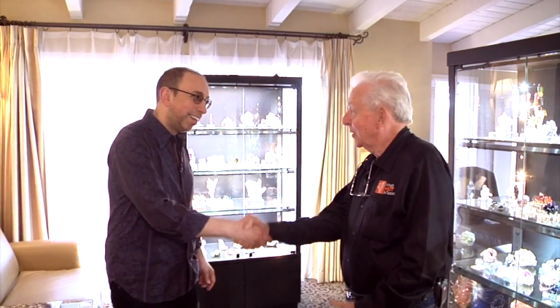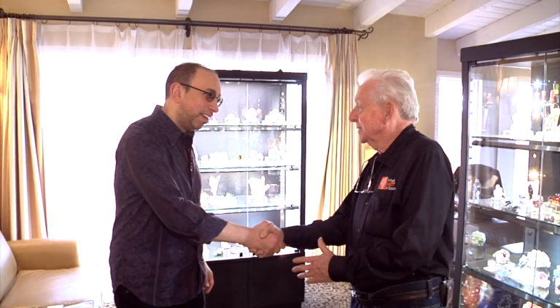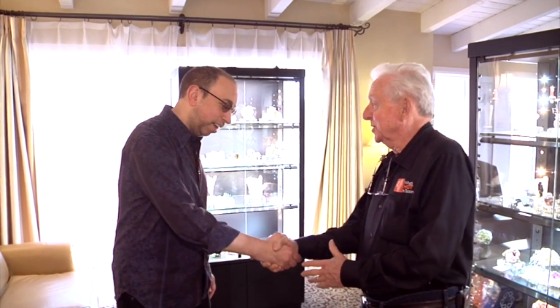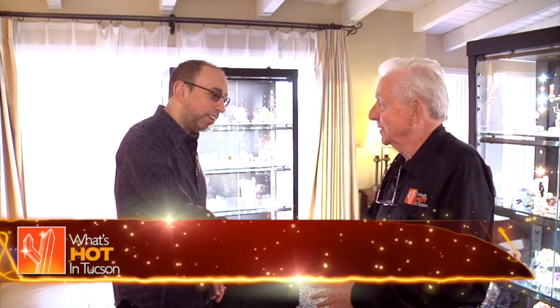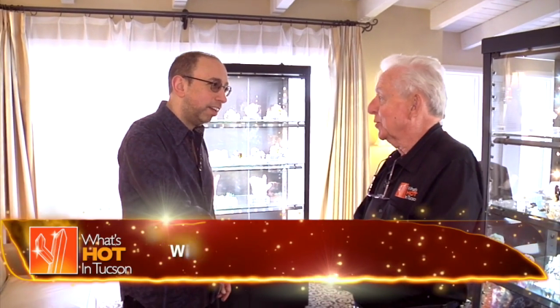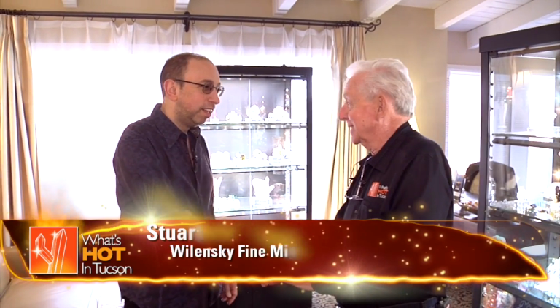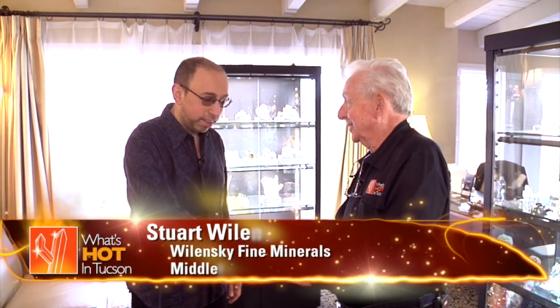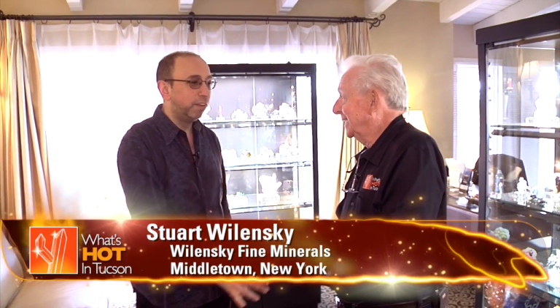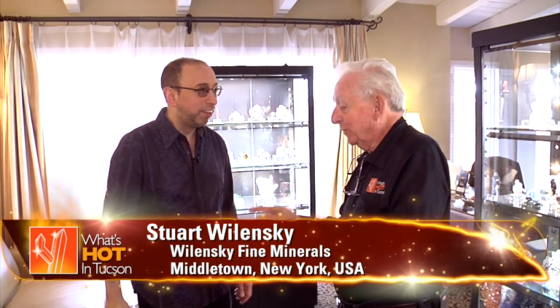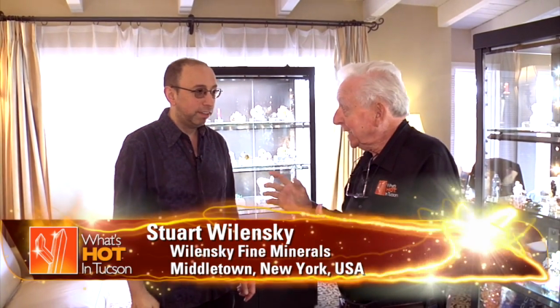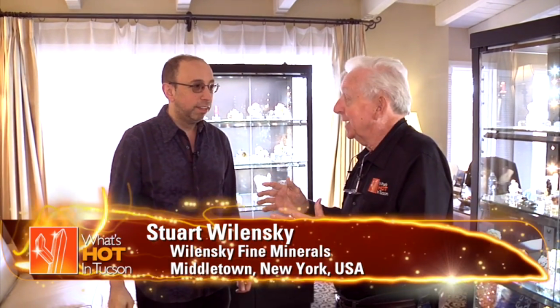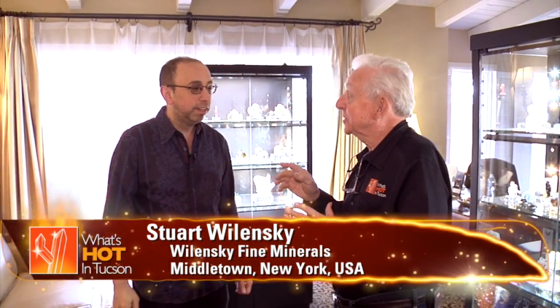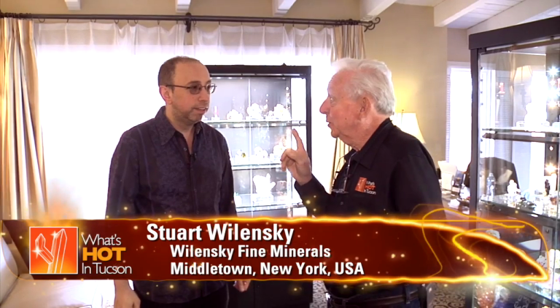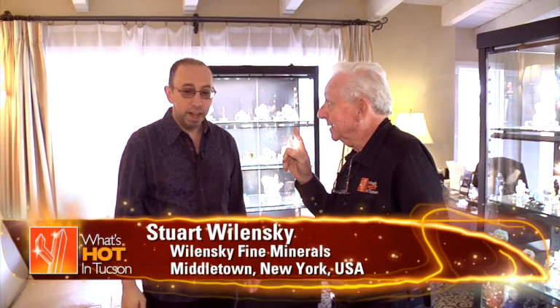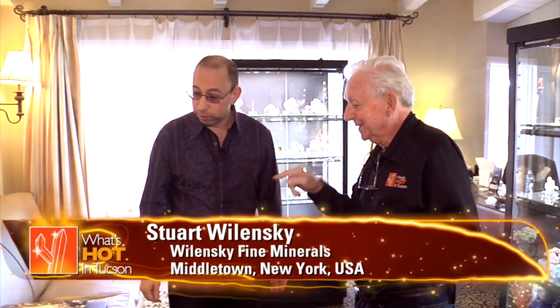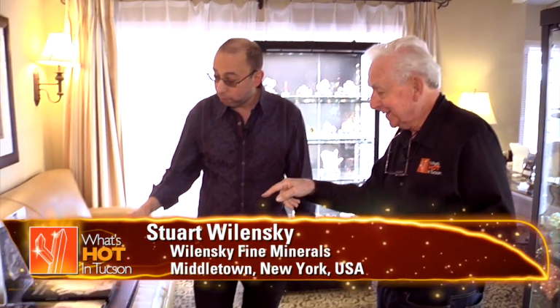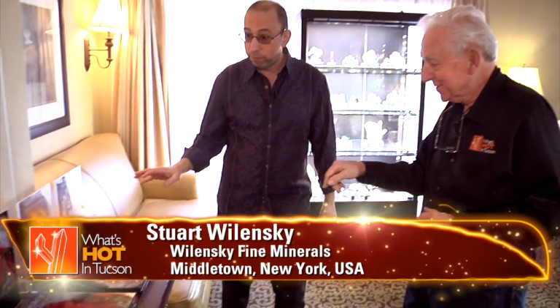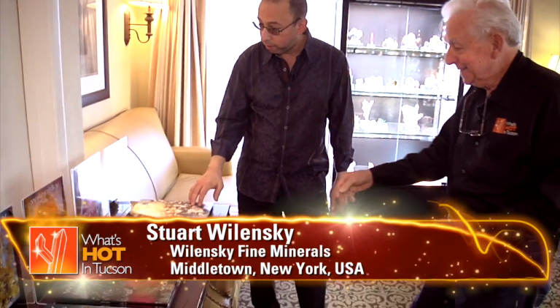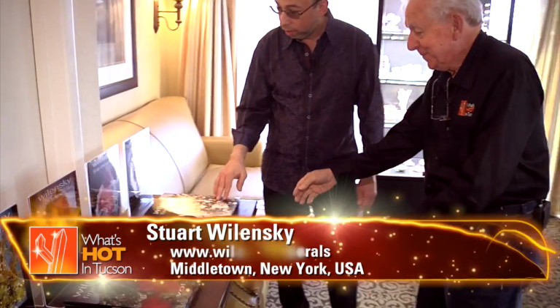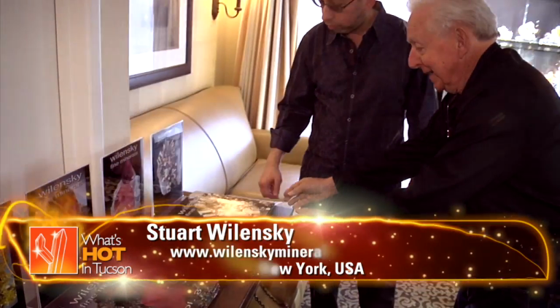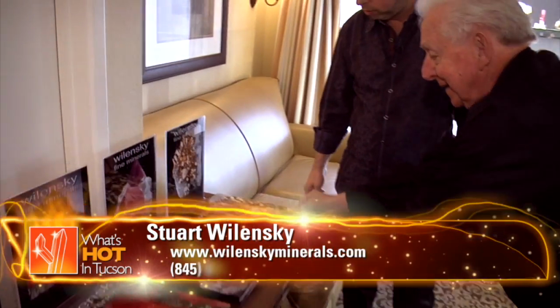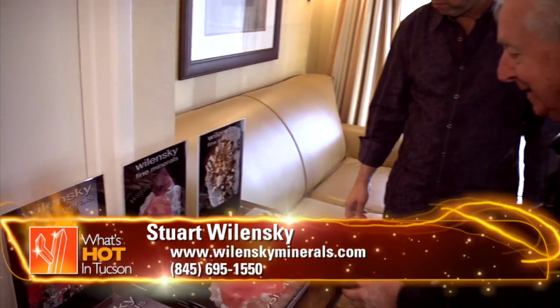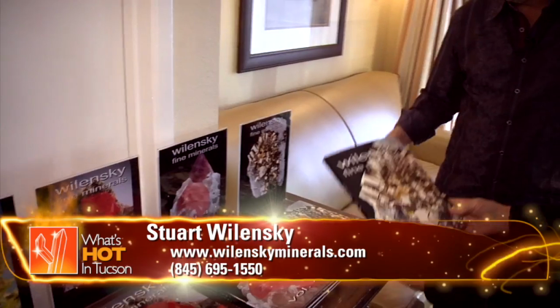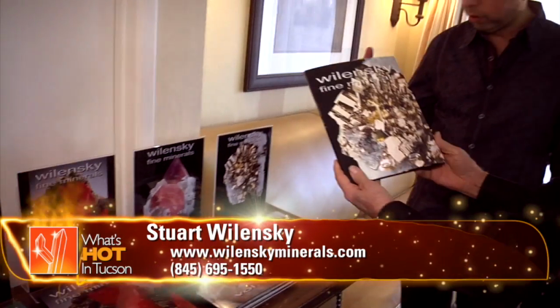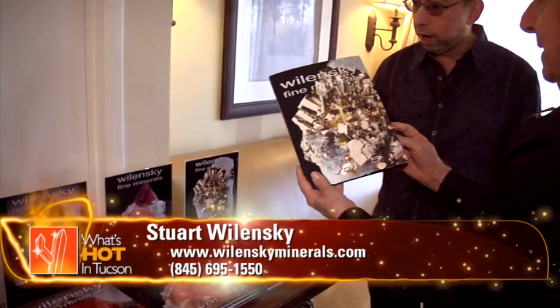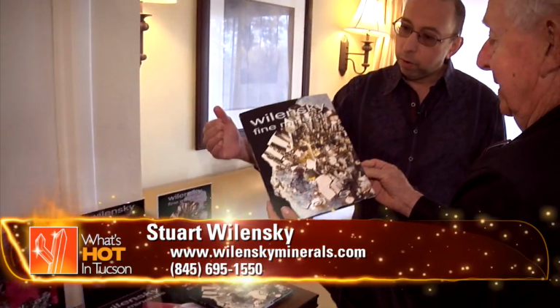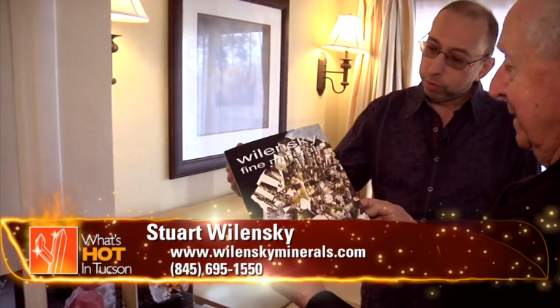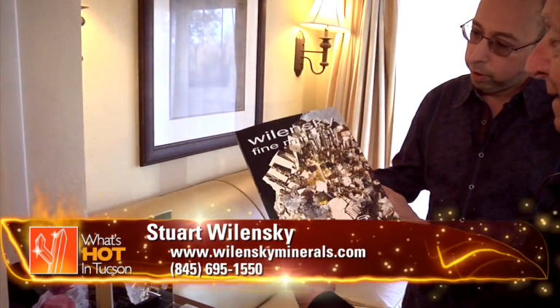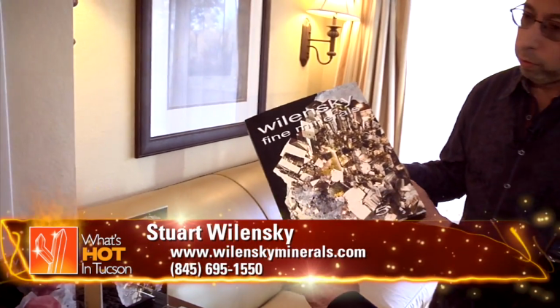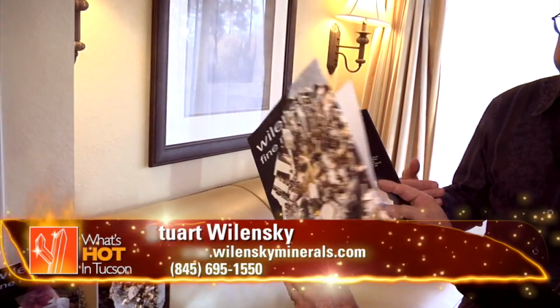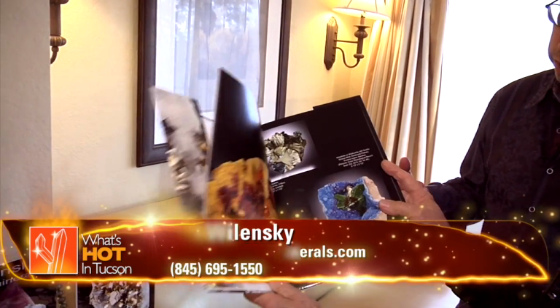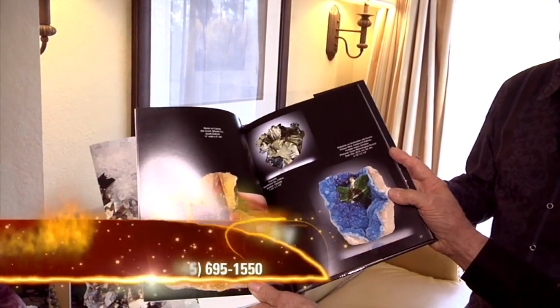Always good to come and see you. You have such great things to look at. Thank you very much. When I came in, I noticed a new book. Yes, we have Volume 5 out of our series of books which document all the minerals that we have sold over the past 30-plus years.